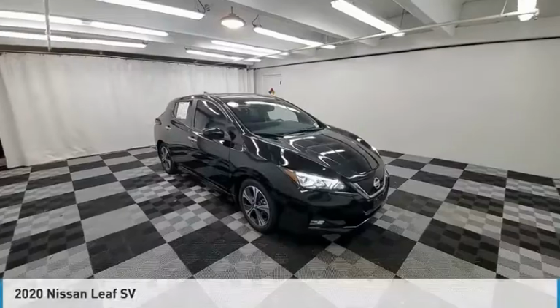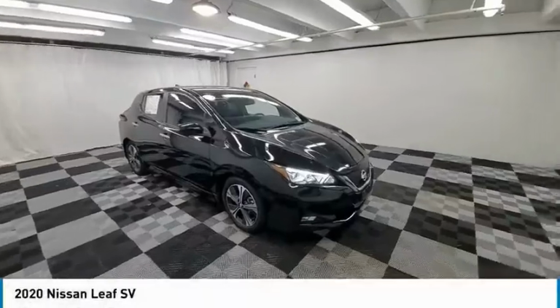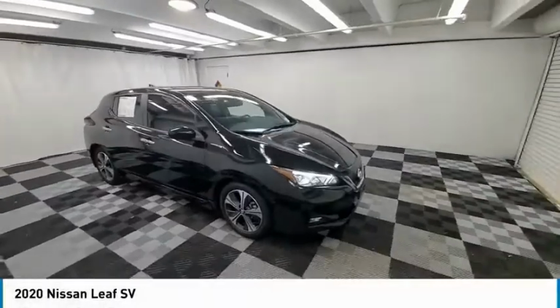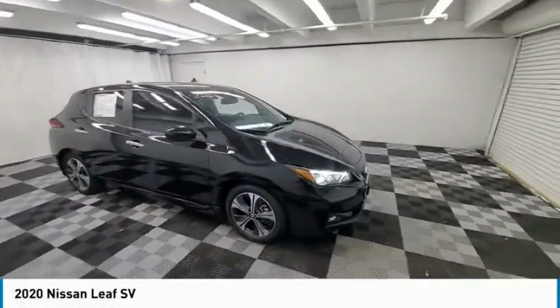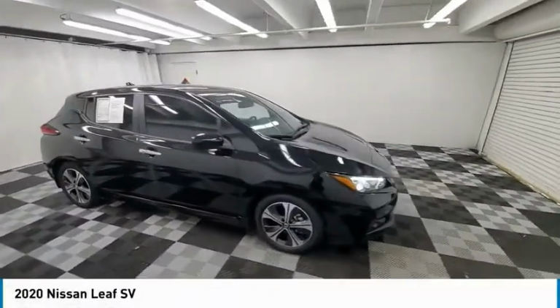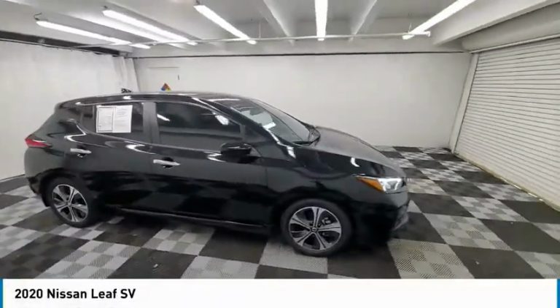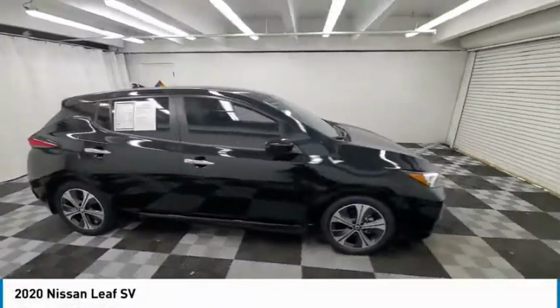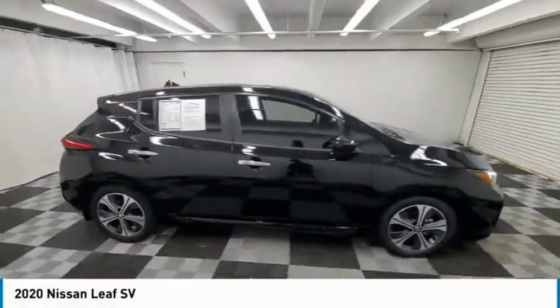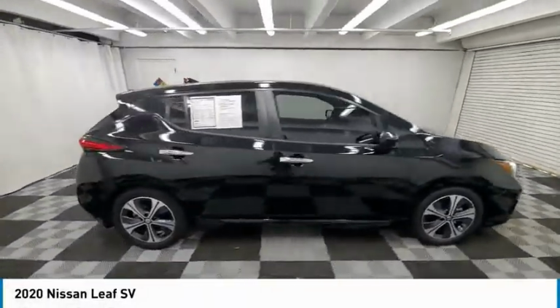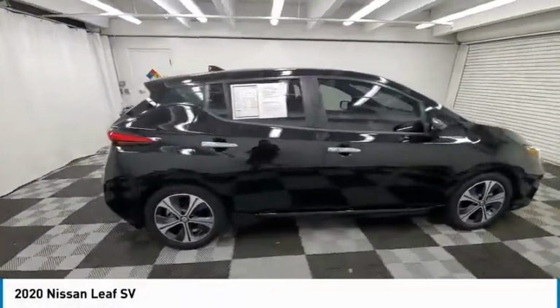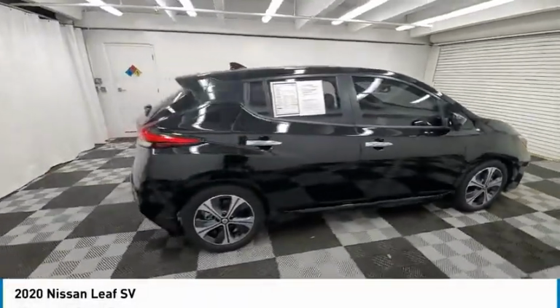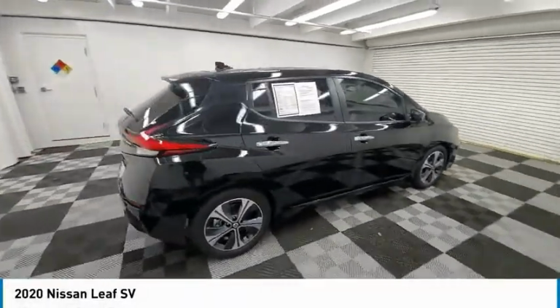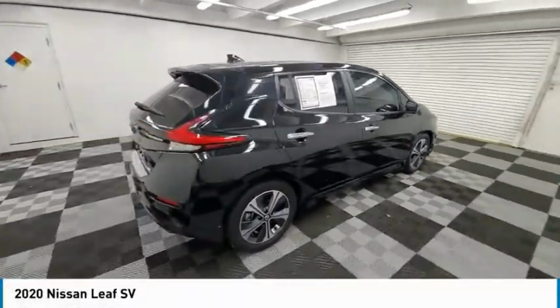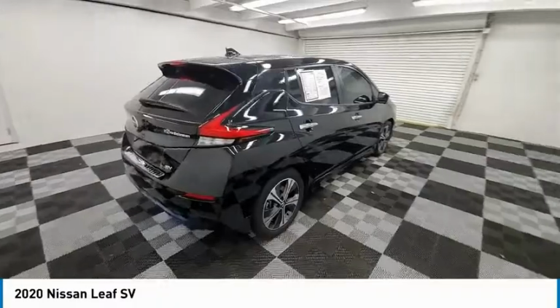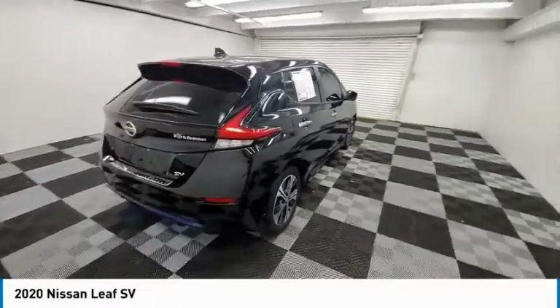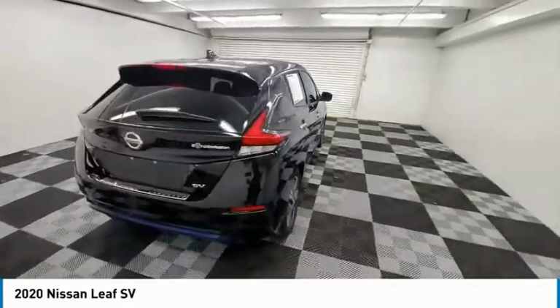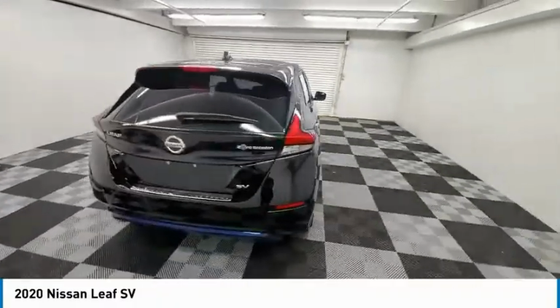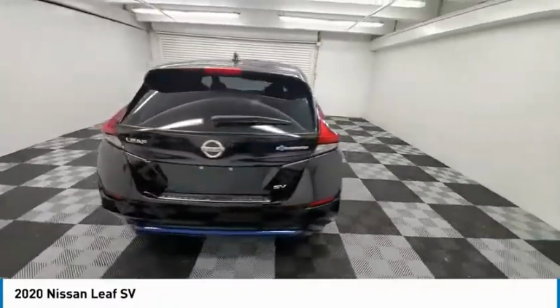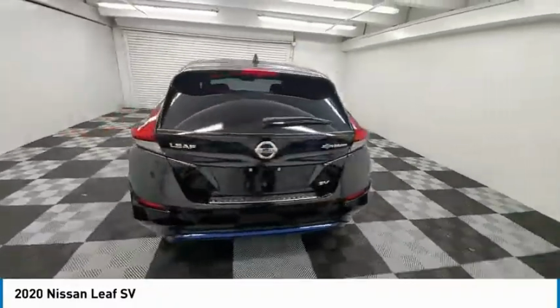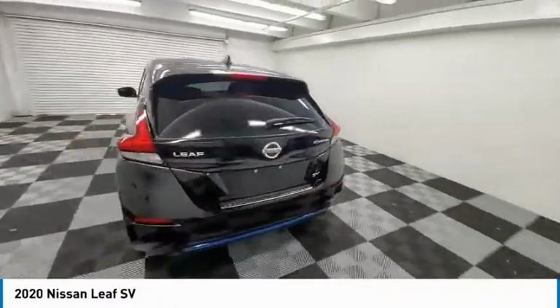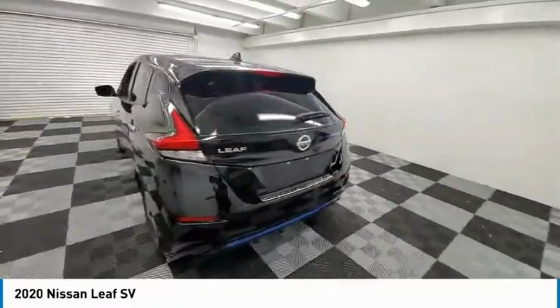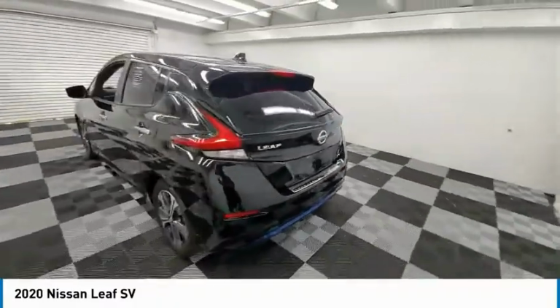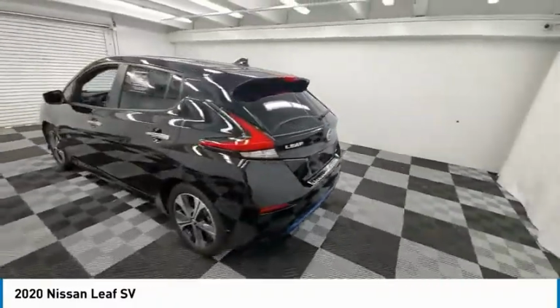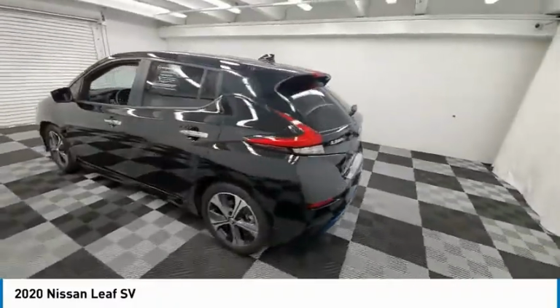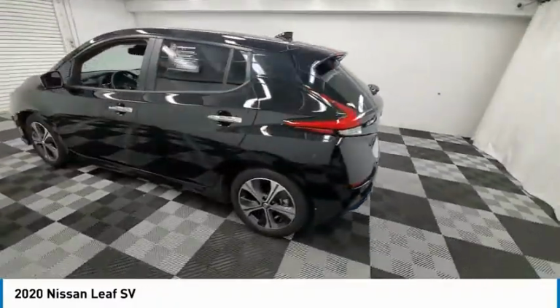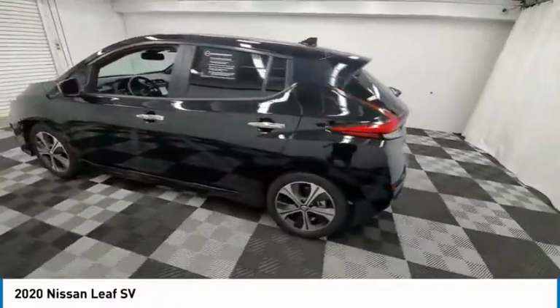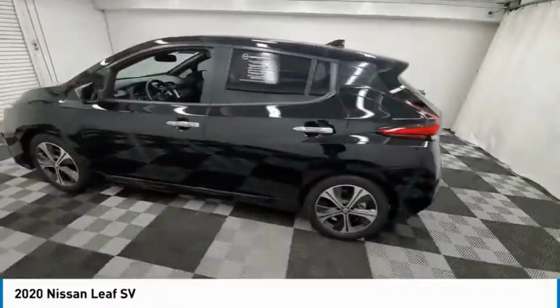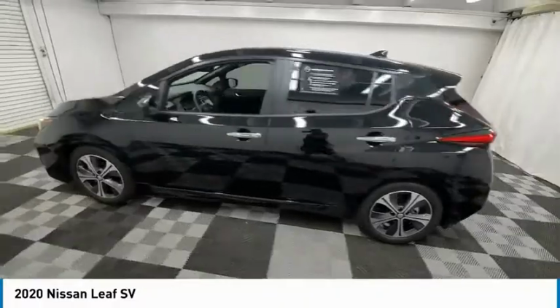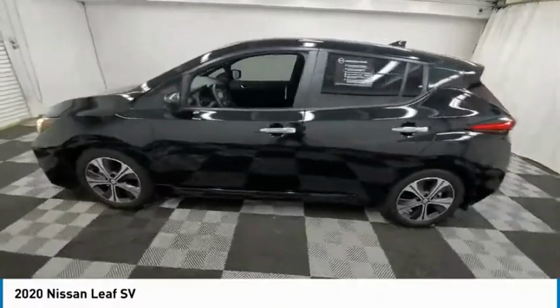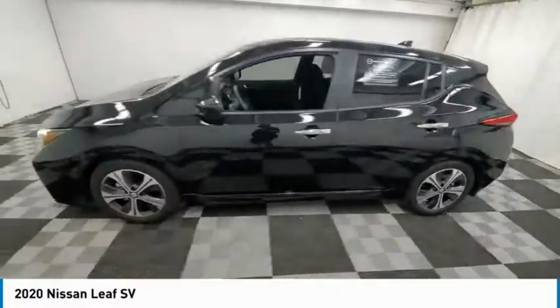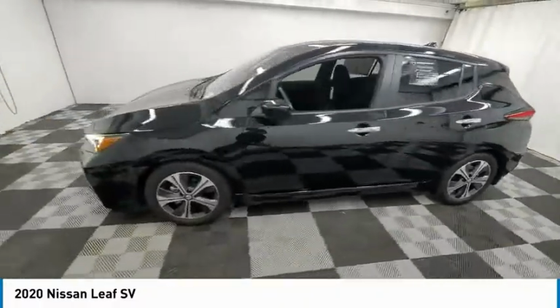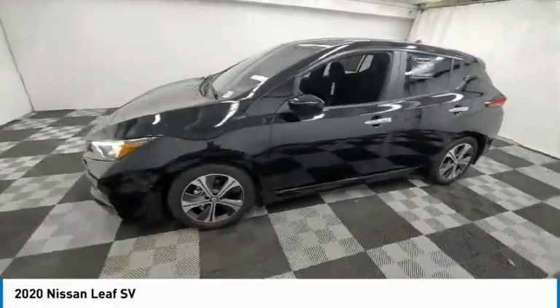Take a ride in the 2020 LEAF. The Nissan LEAF — or Leading, Environmentally Friendly, Affordable Family Car — is an electric car you can truly feel good about driving.